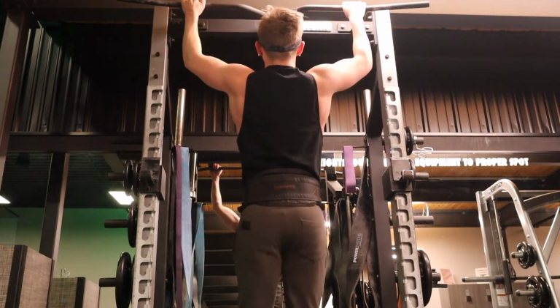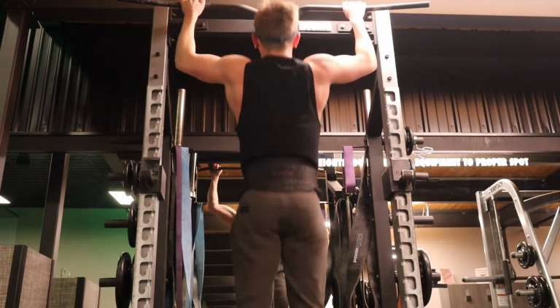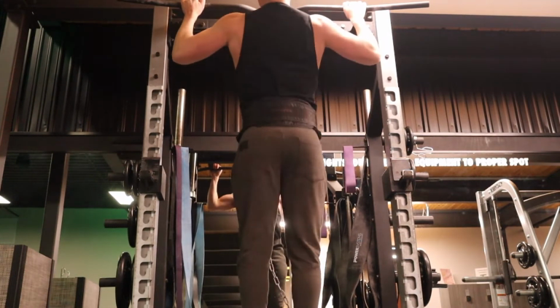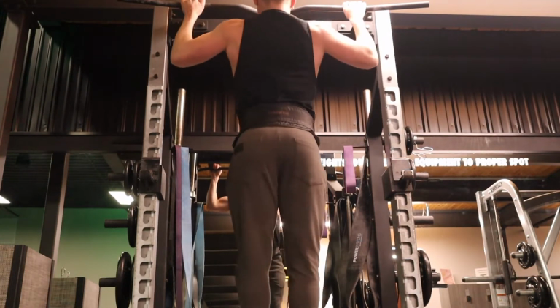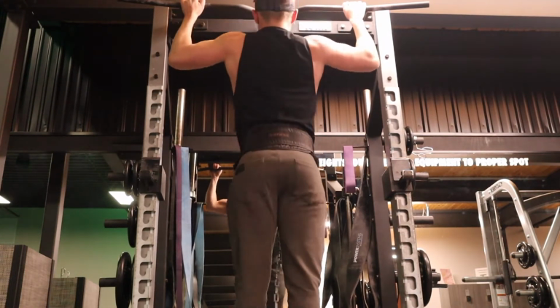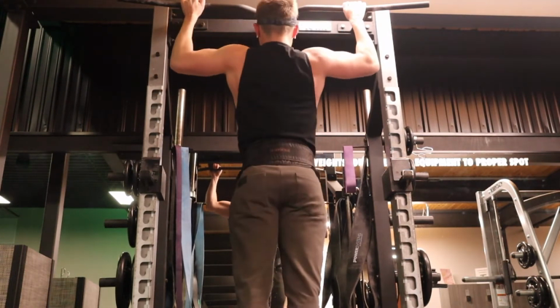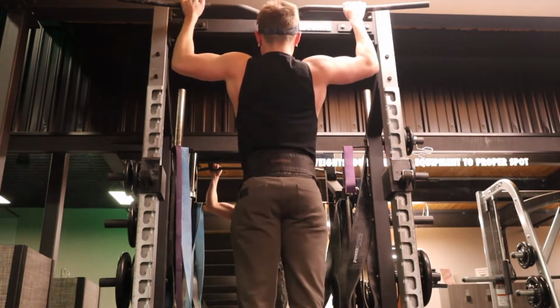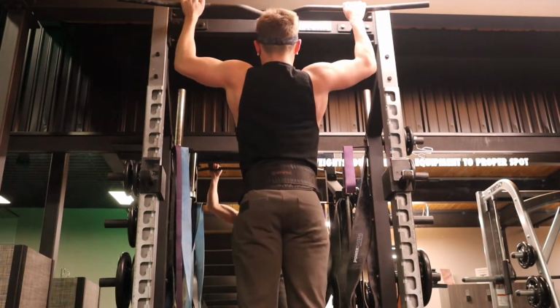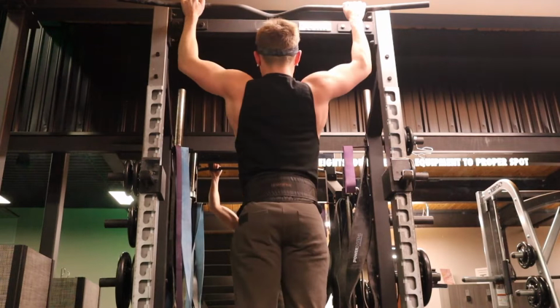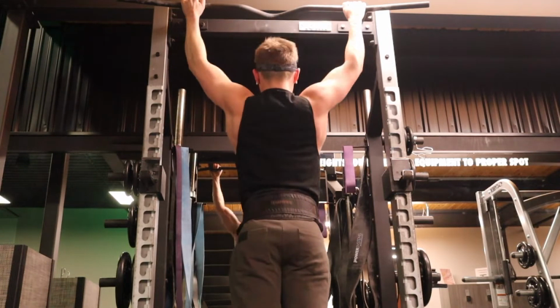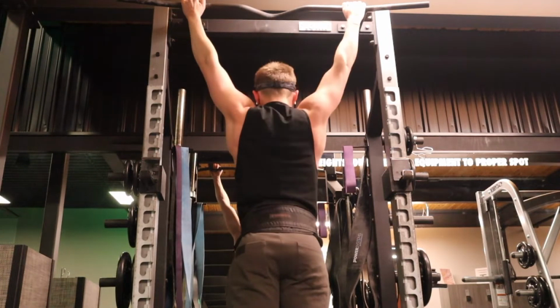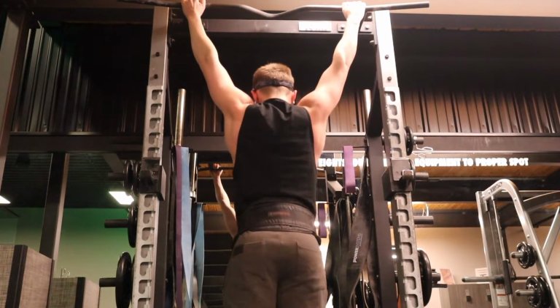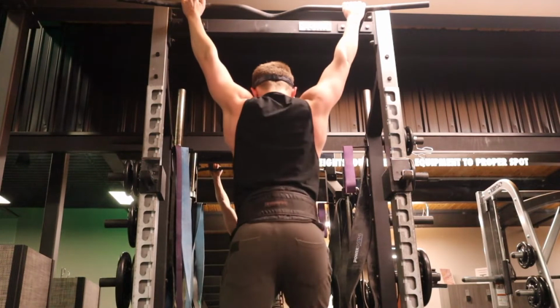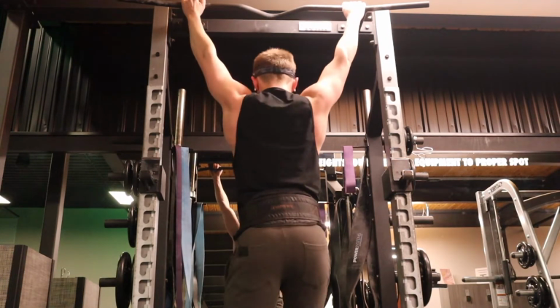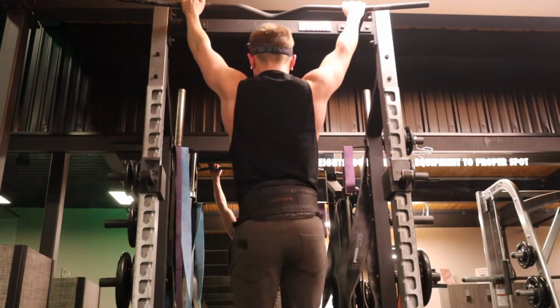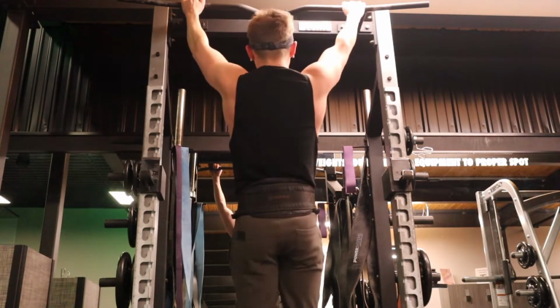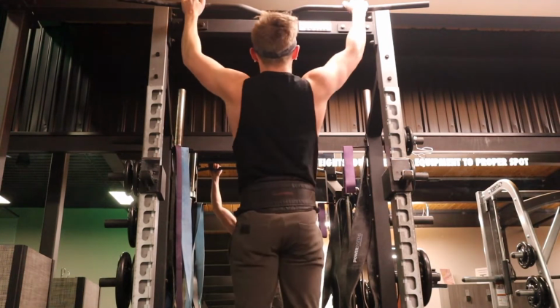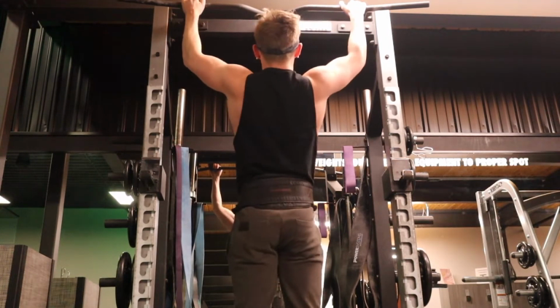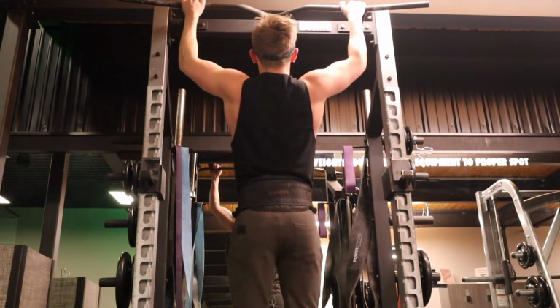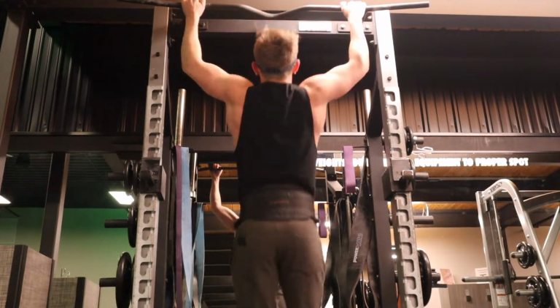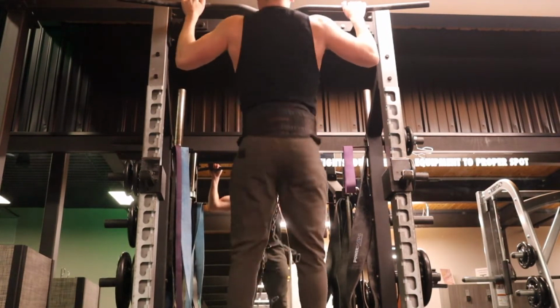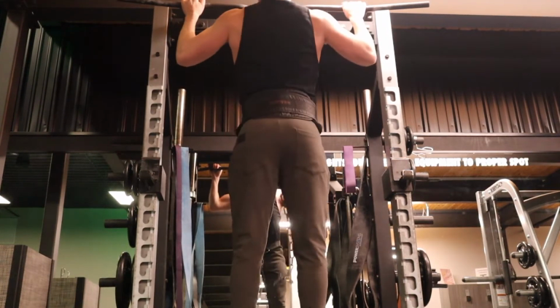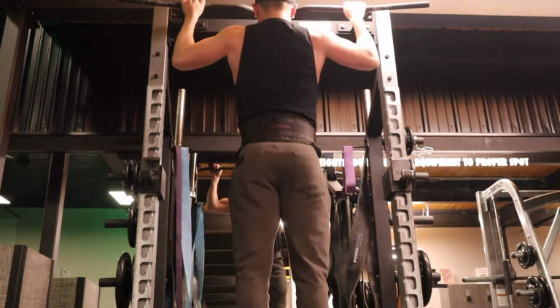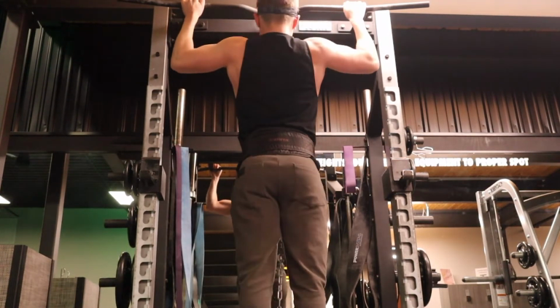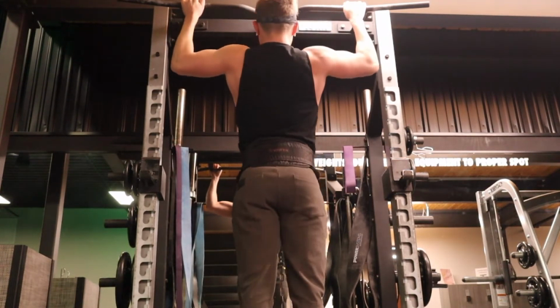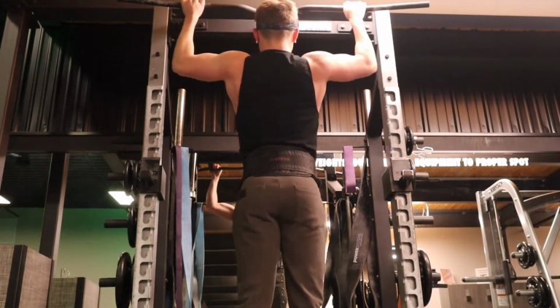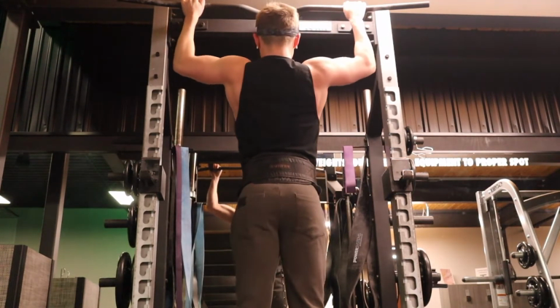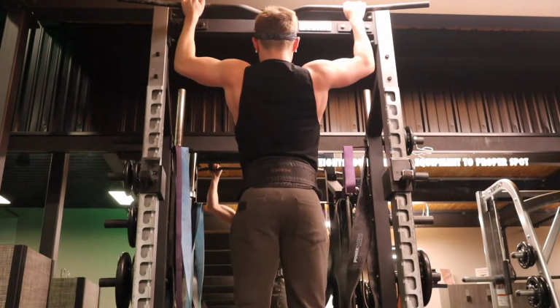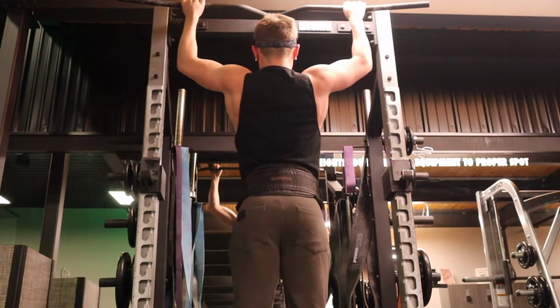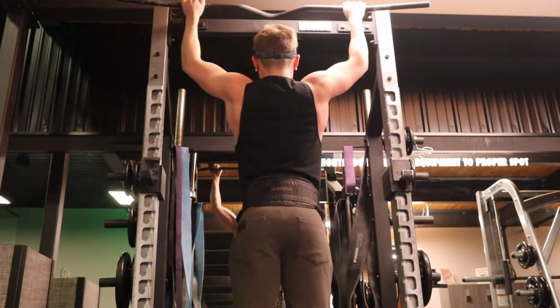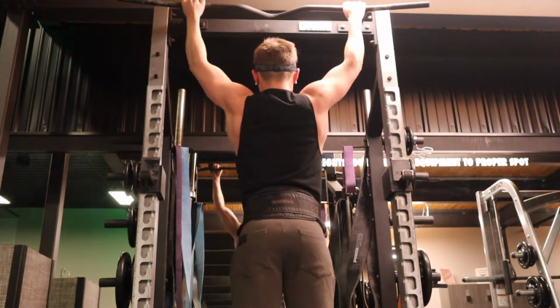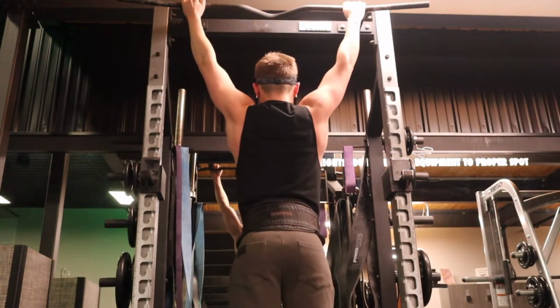When you do these right you can really get a ton of work from them. I got four assisted reps there. So that was three sets of eight, increasing weight each set.